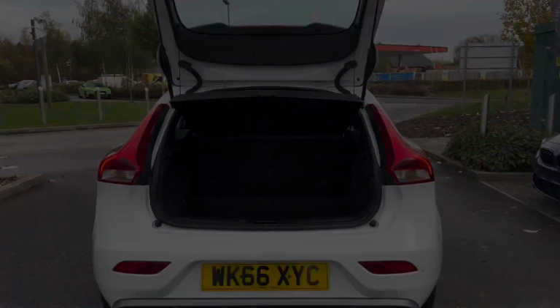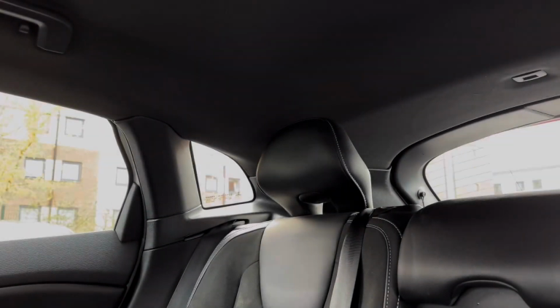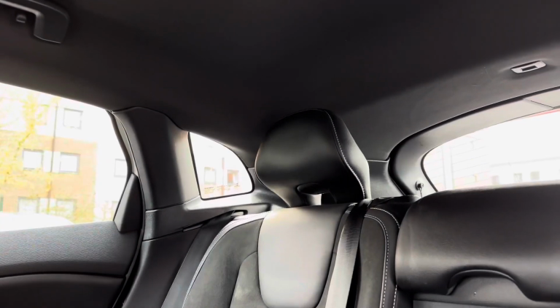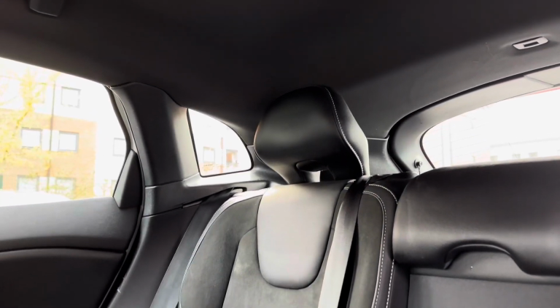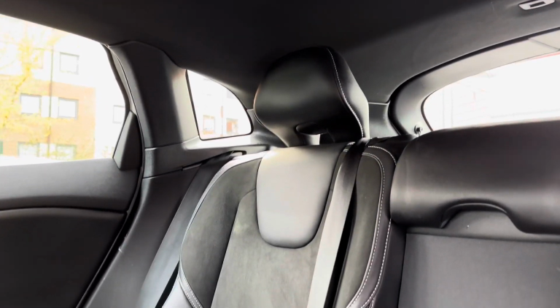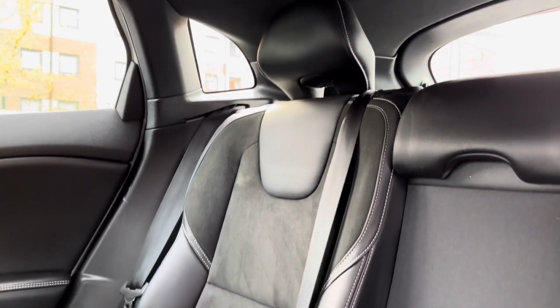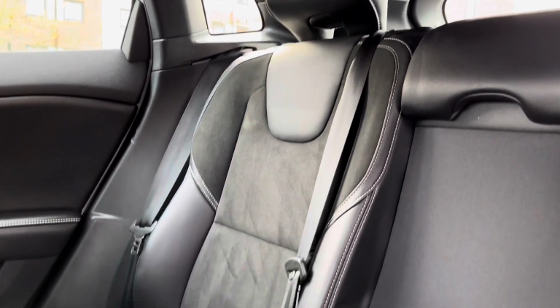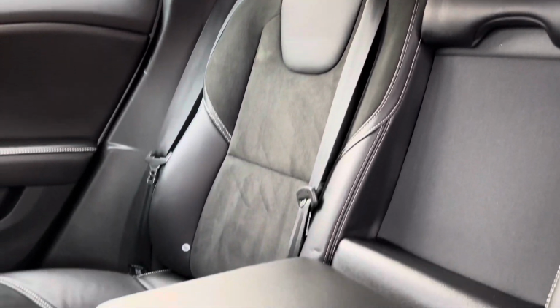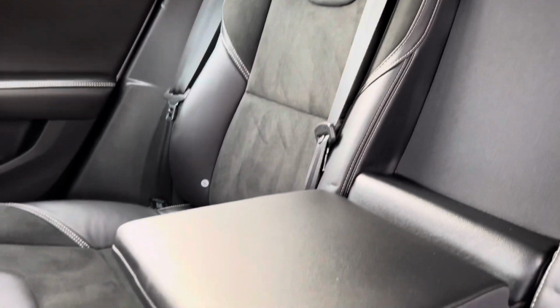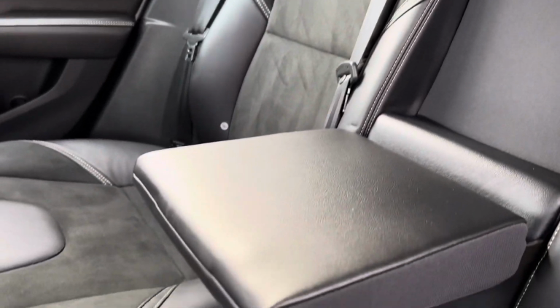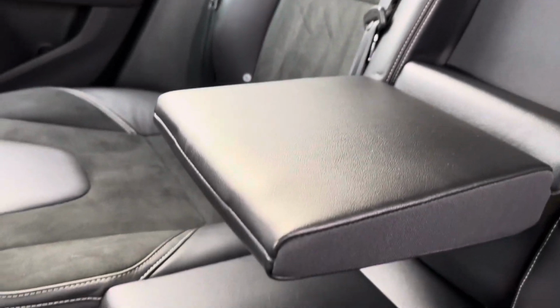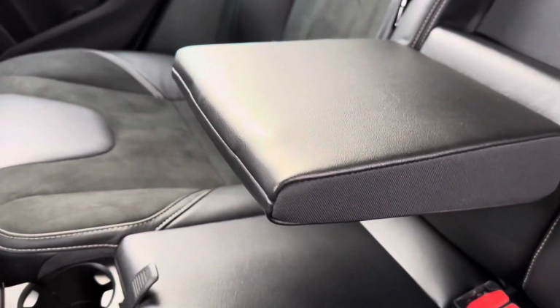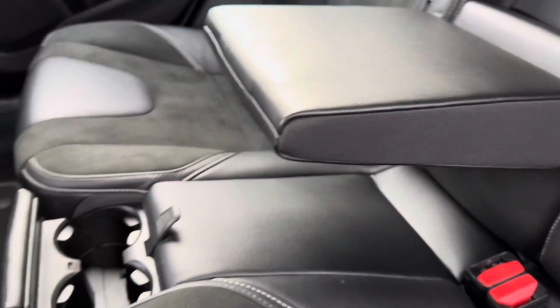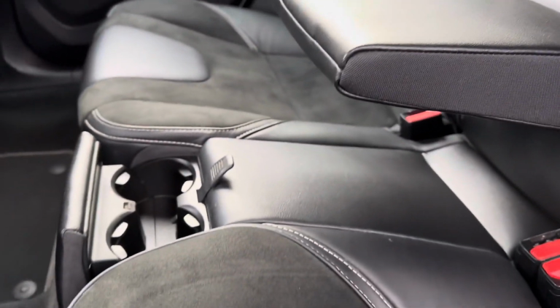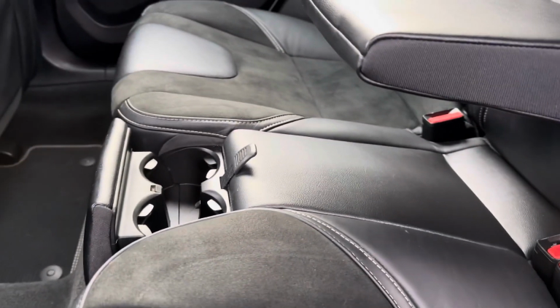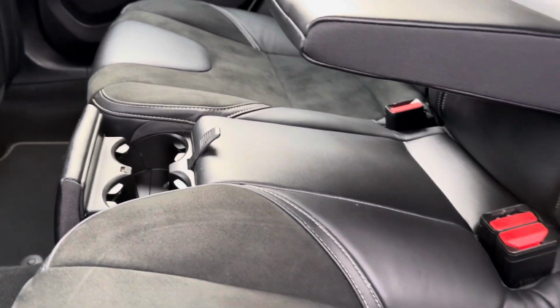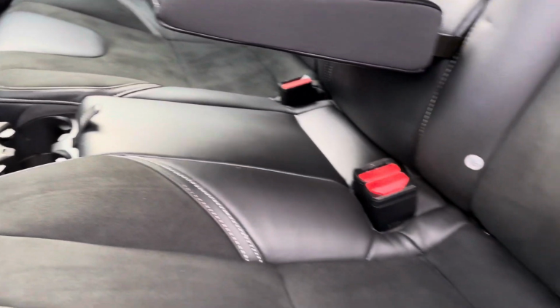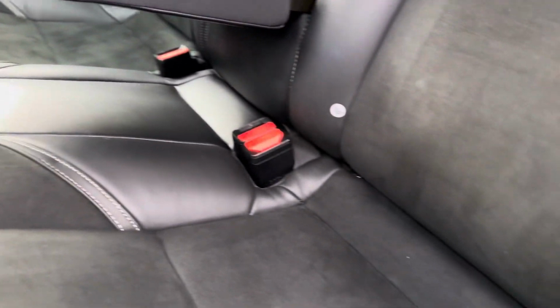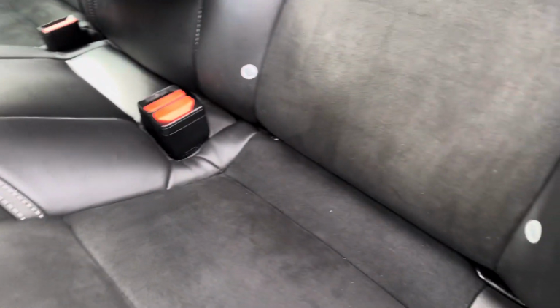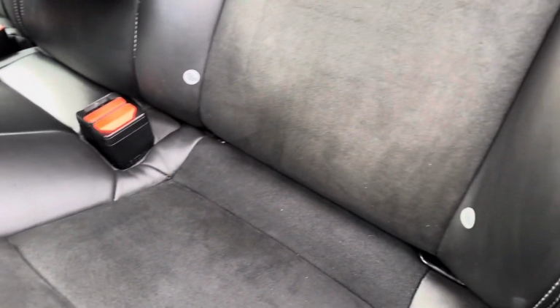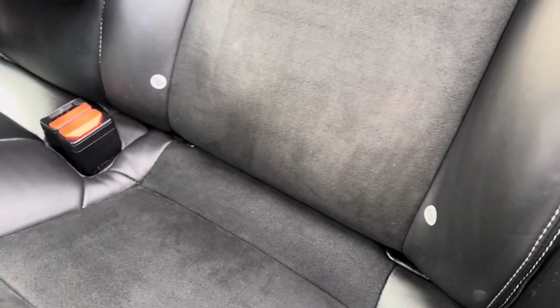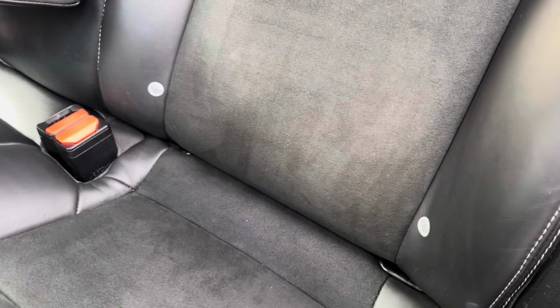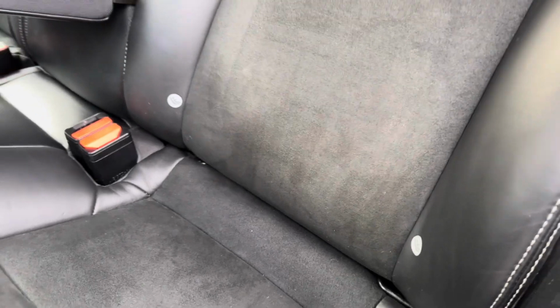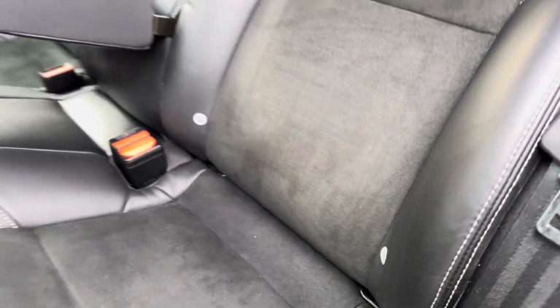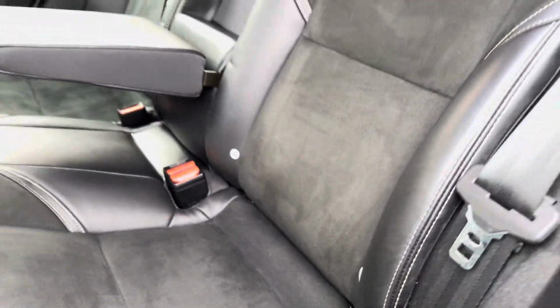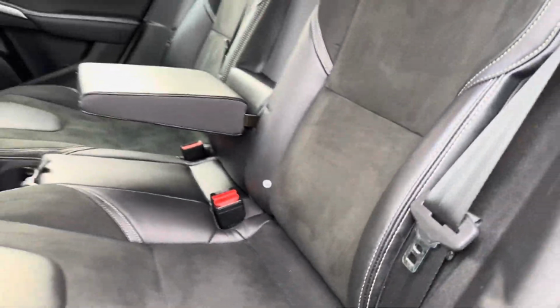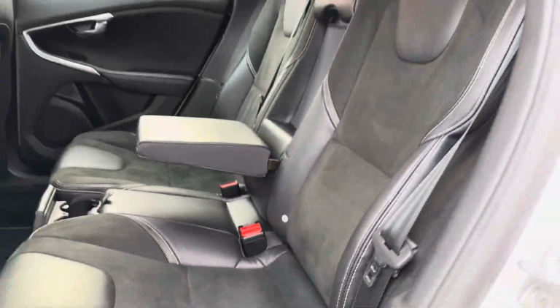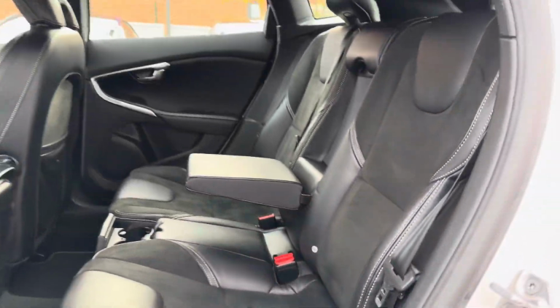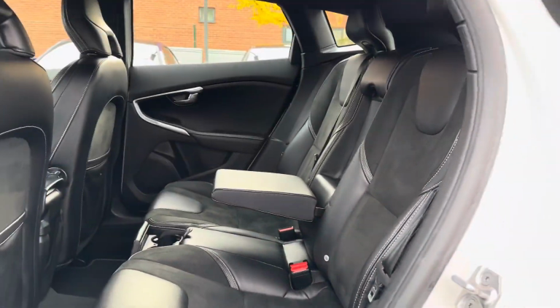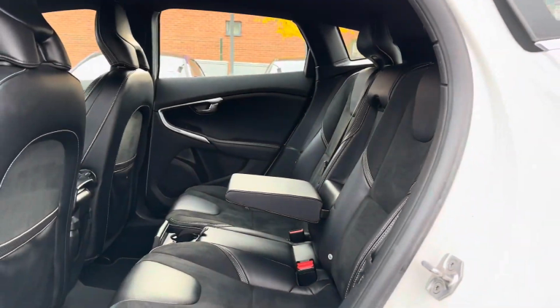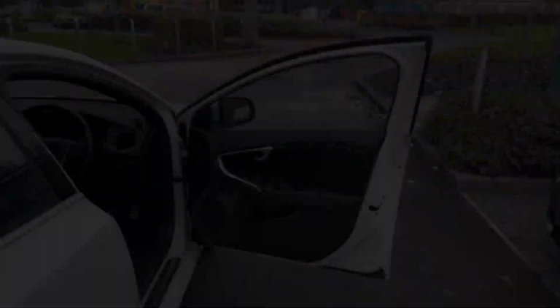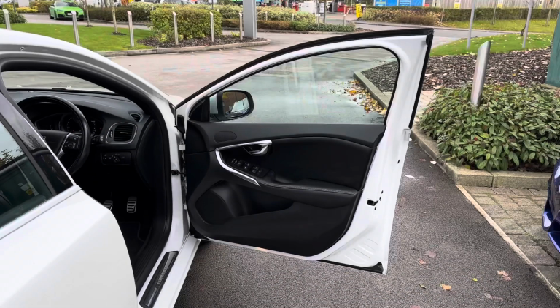As we hop inside the interior, your rear passengers get to enjoy the part leather and part Alcantara seats, alongside the full leather centre armrests and two cup holders, and there's even ISOFIX points which make child seat fixing really easy.